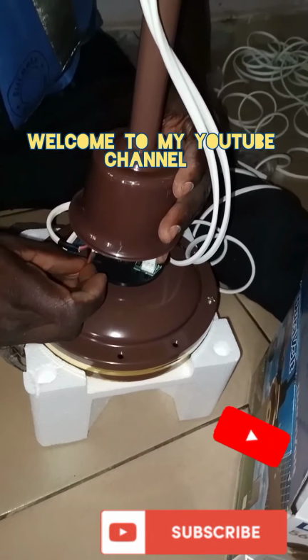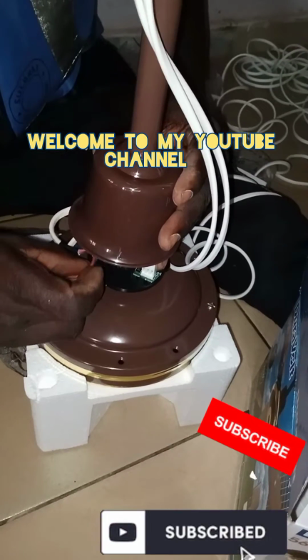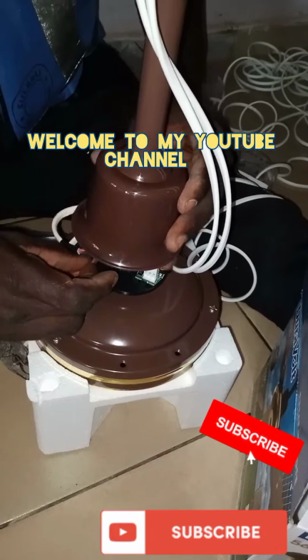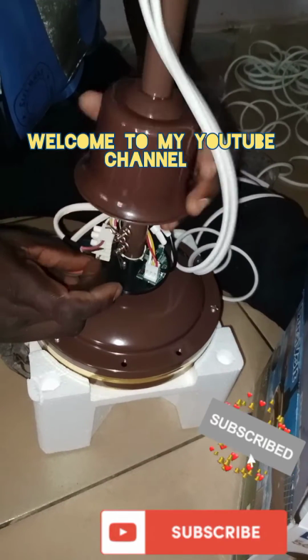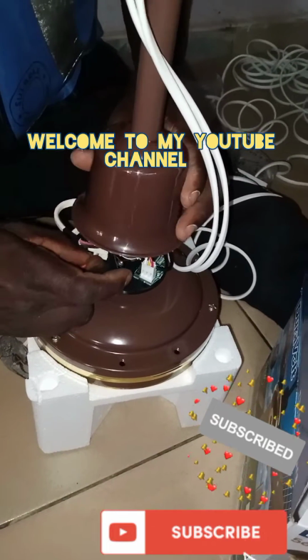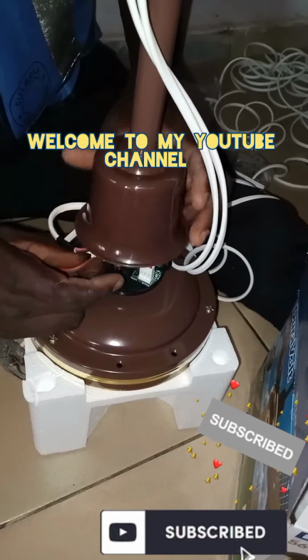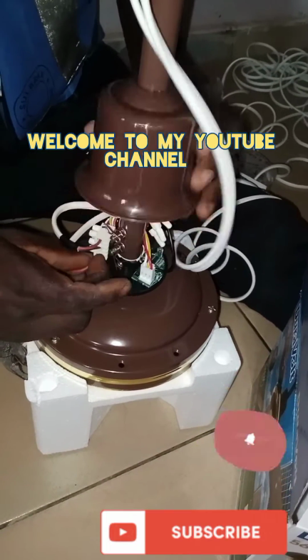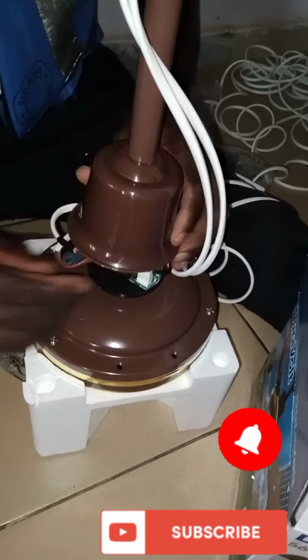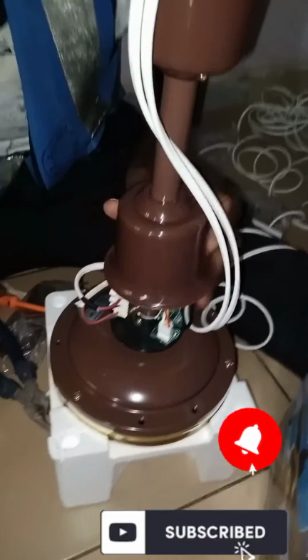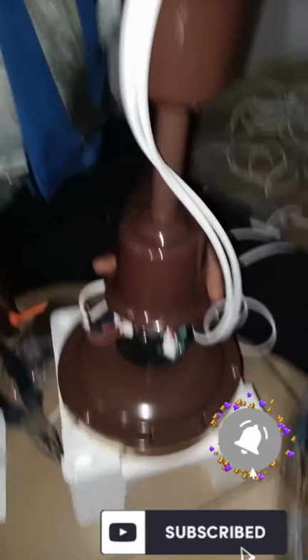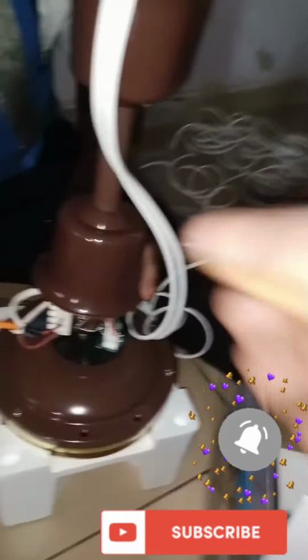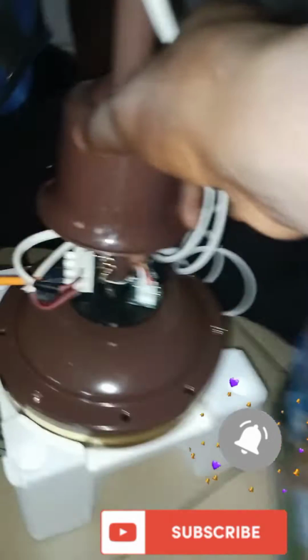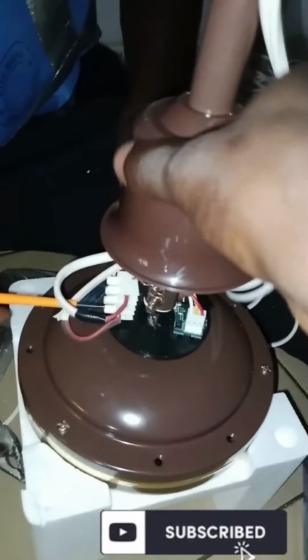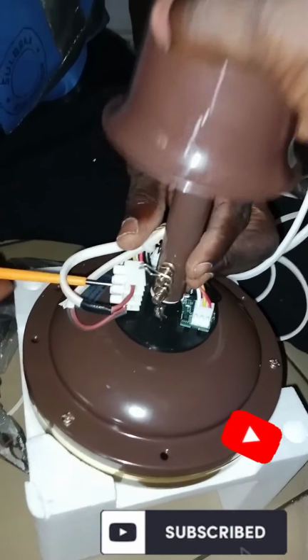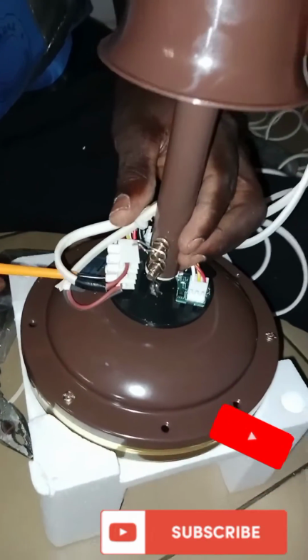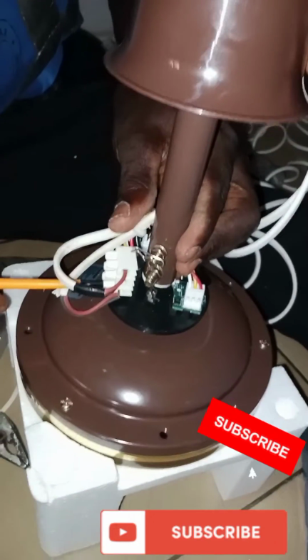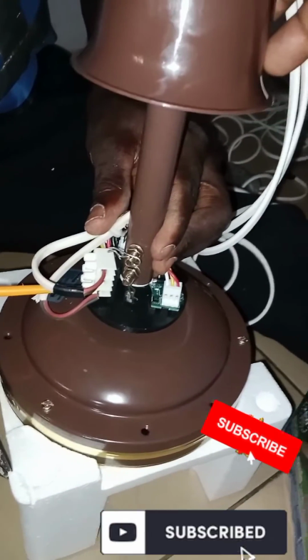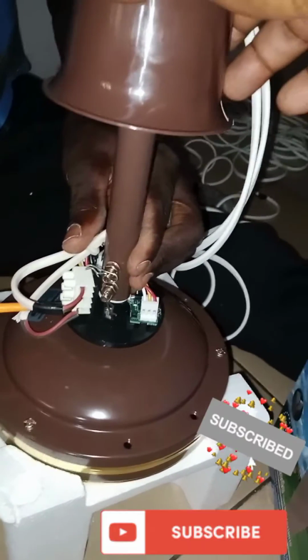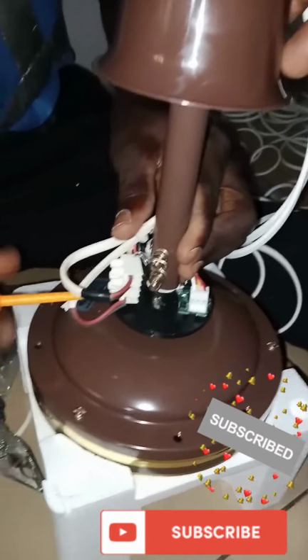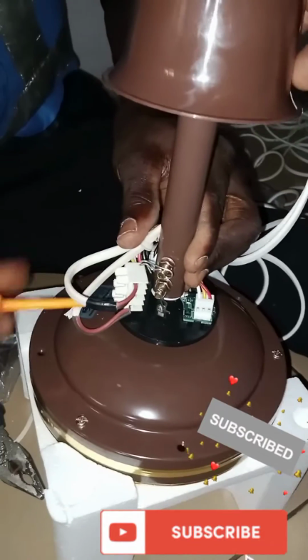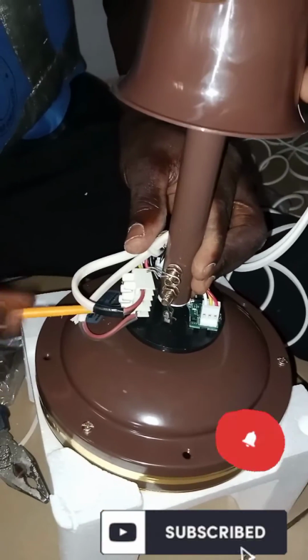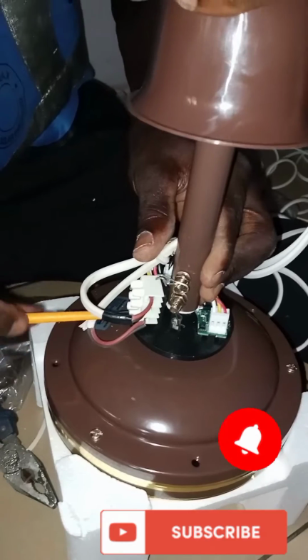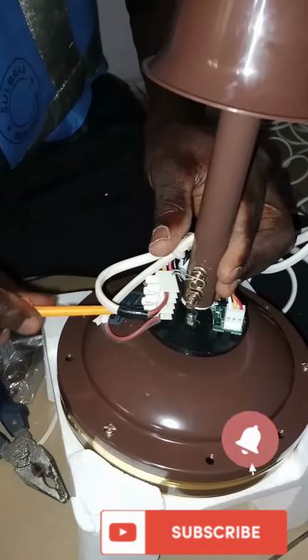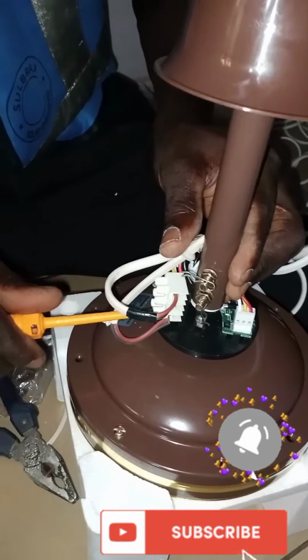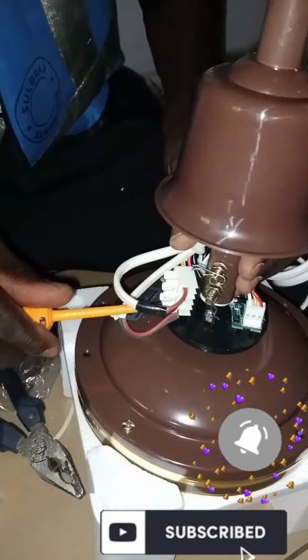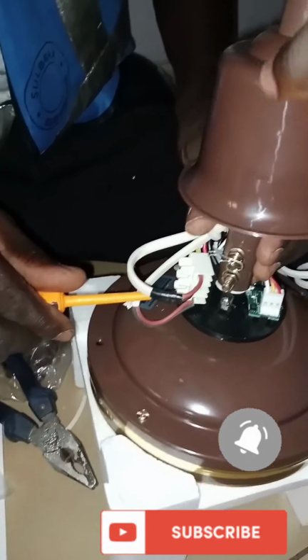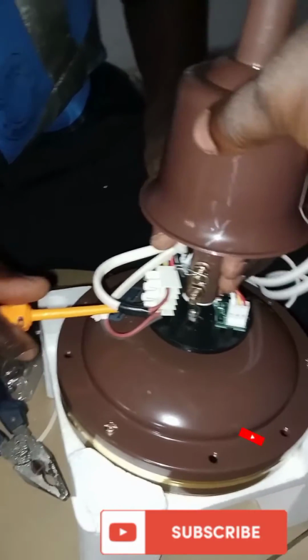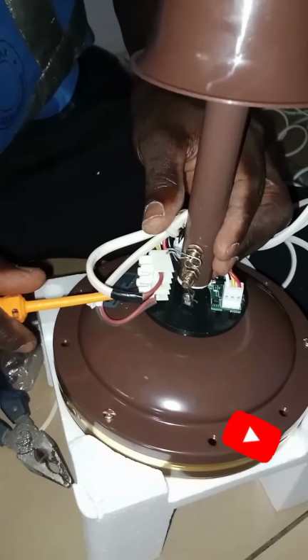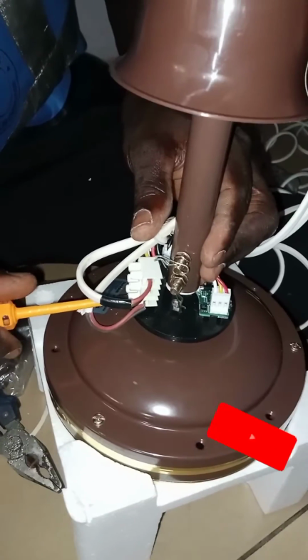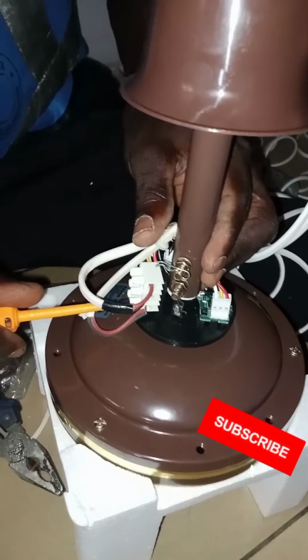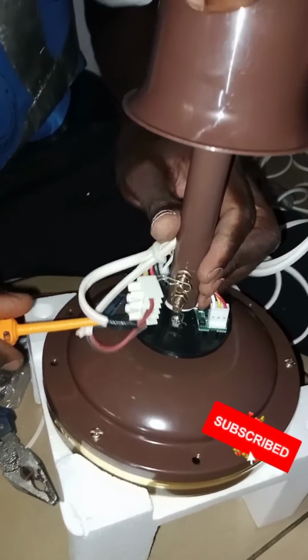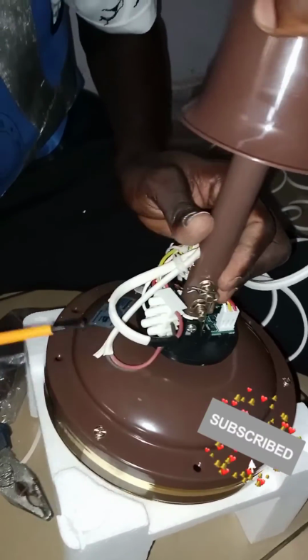Hi, my lovely viewers, welcome to my channel. It's been quite some time now — I want to show you how to install a durable AC/DC fan.